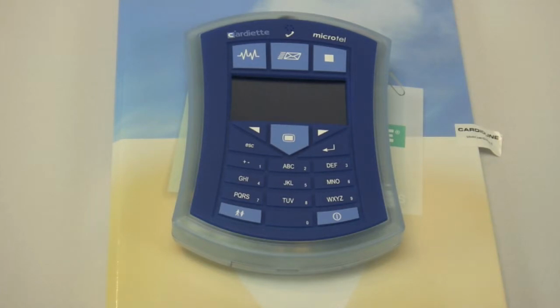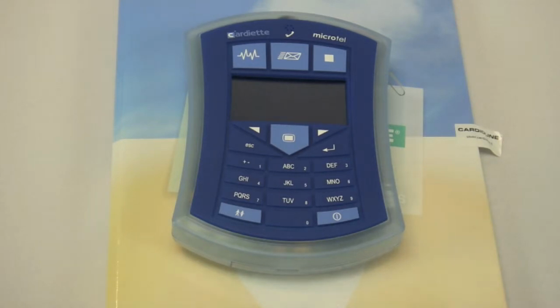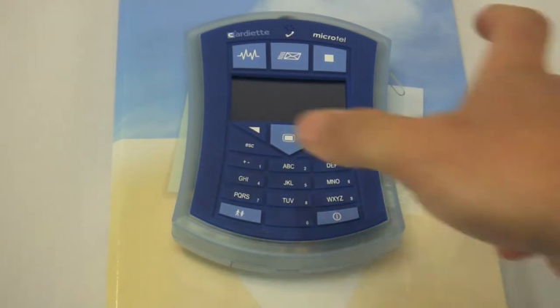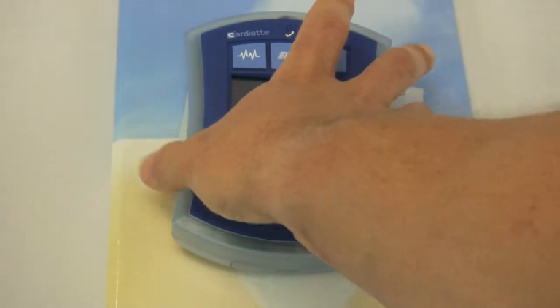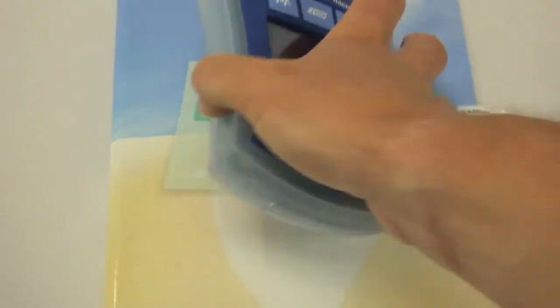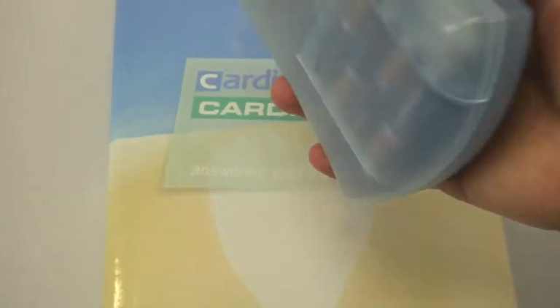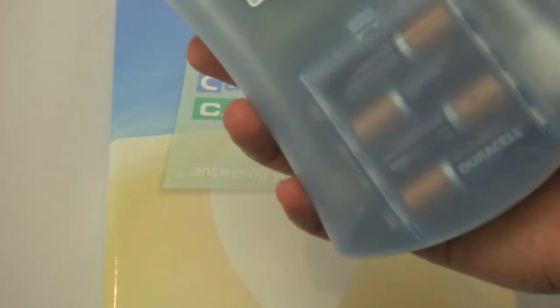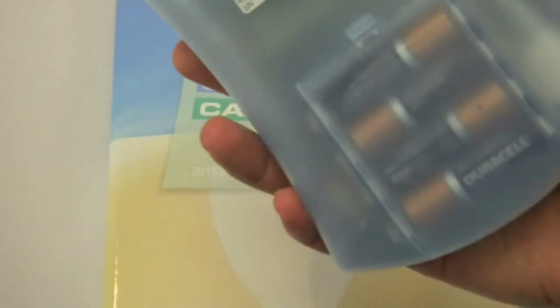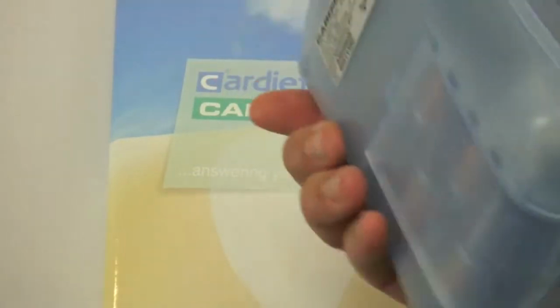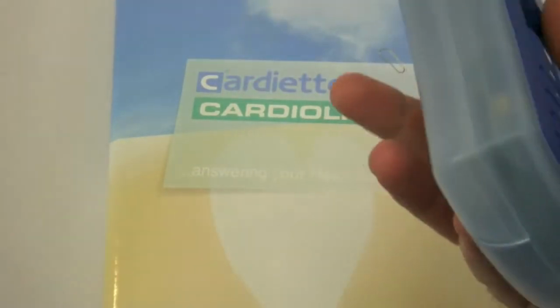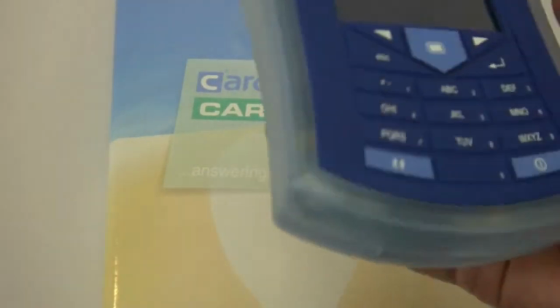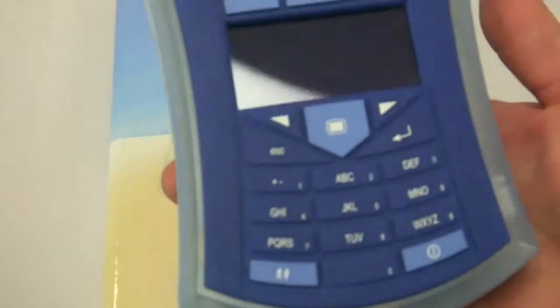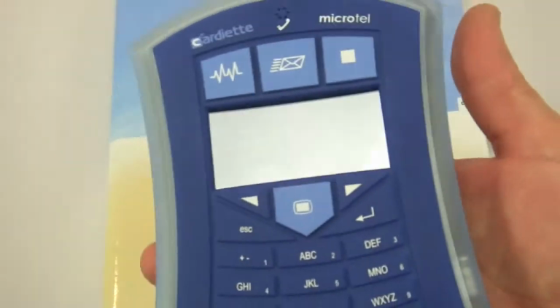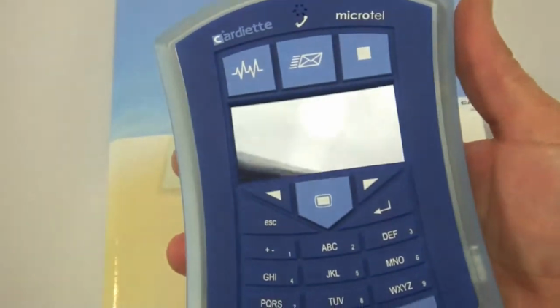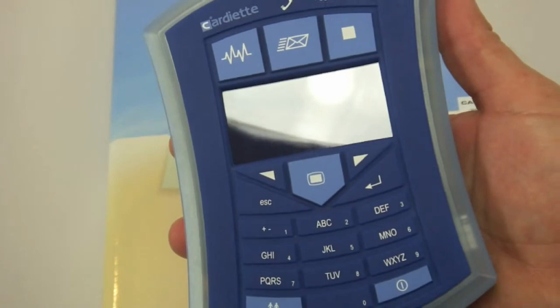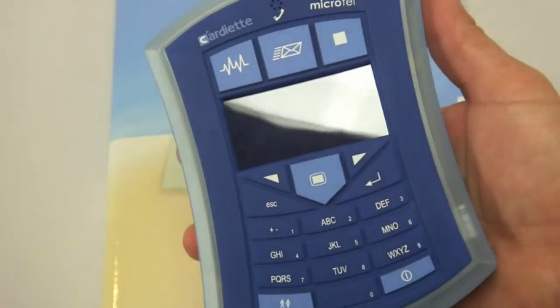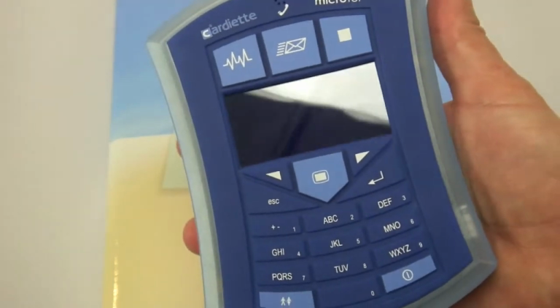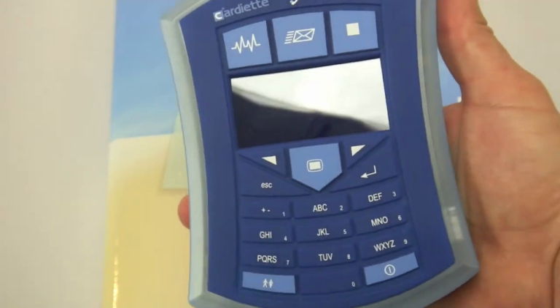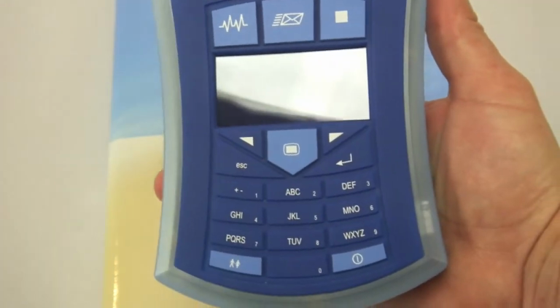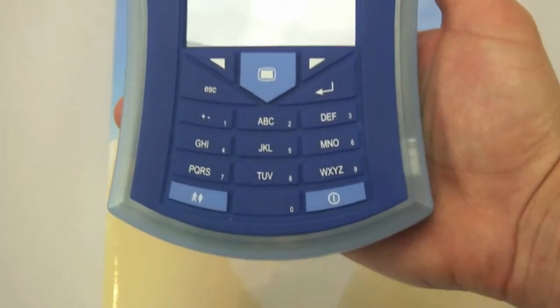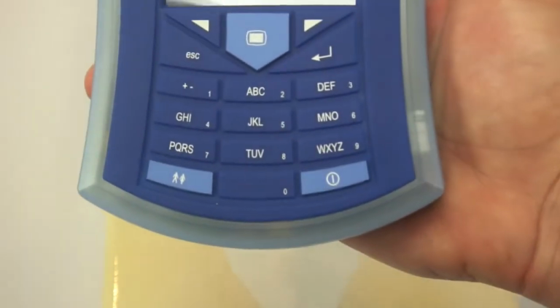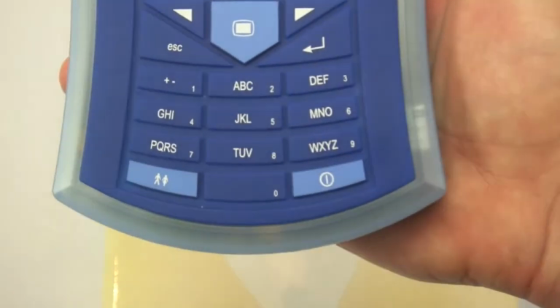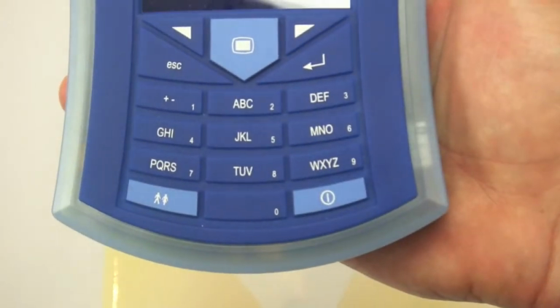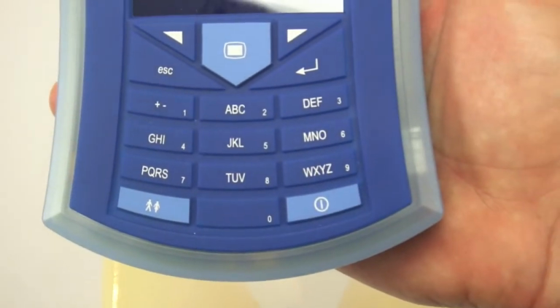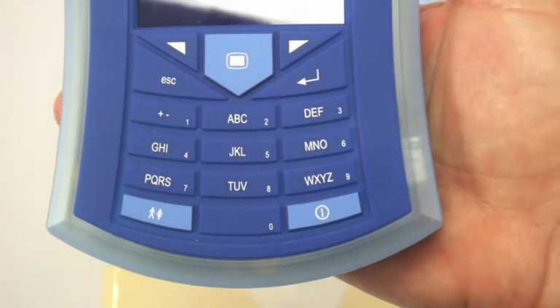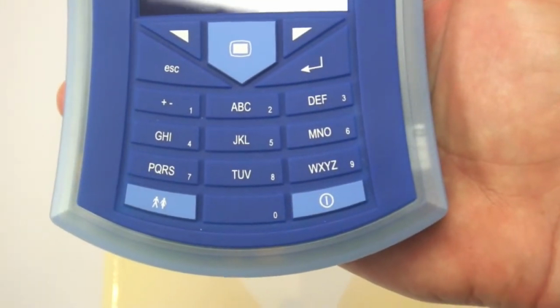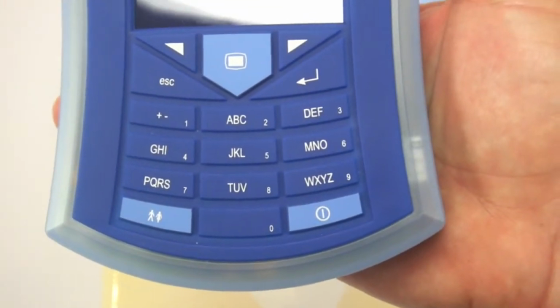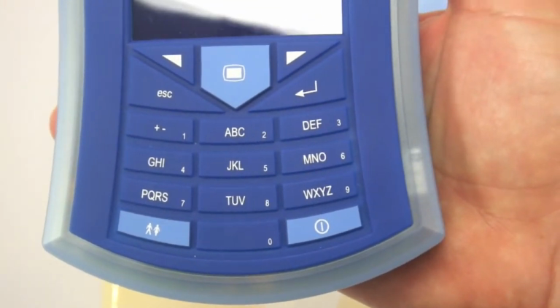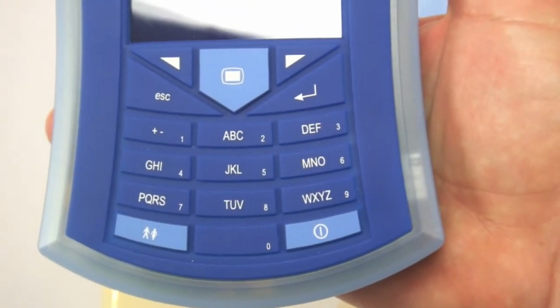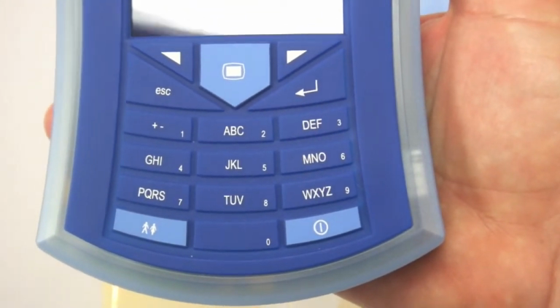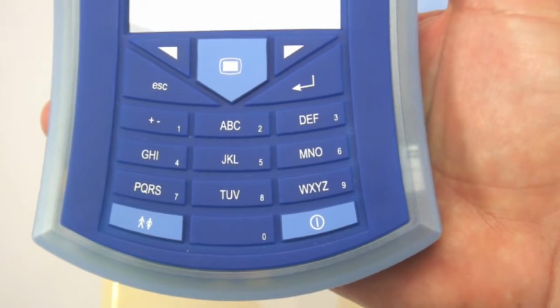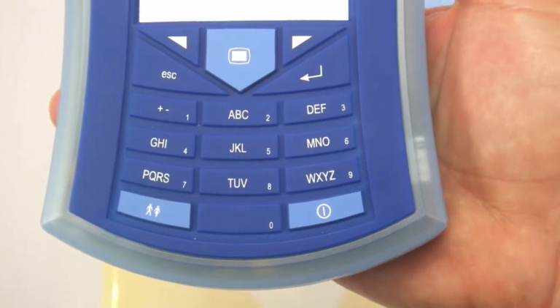You can see here the unit runs on four AA batteries. It is completely handheld or palm-held. It does have a cell phone-style keypad for entering patient data.